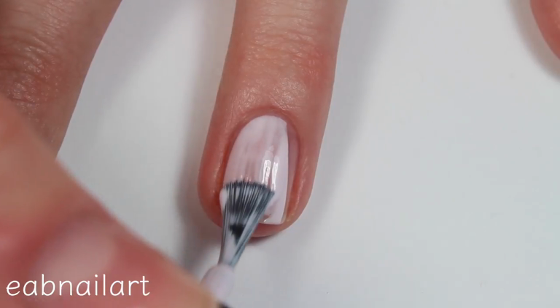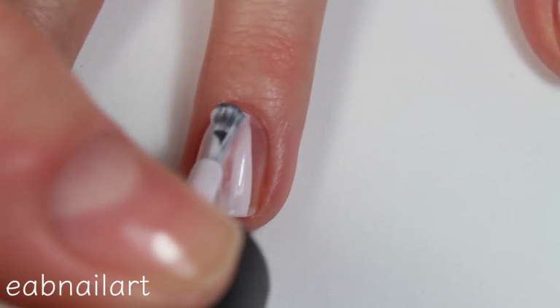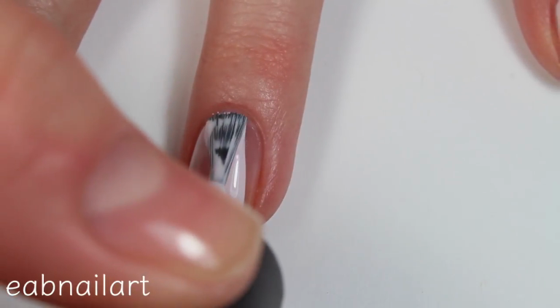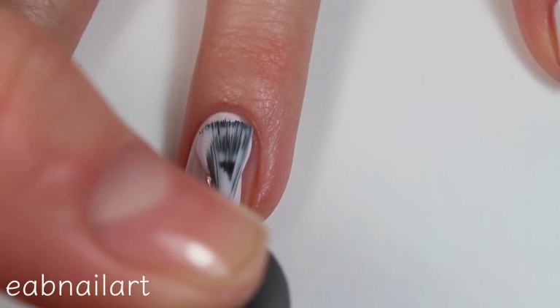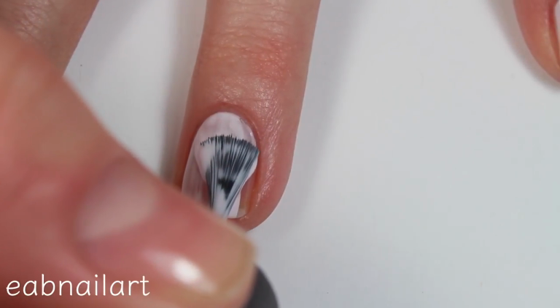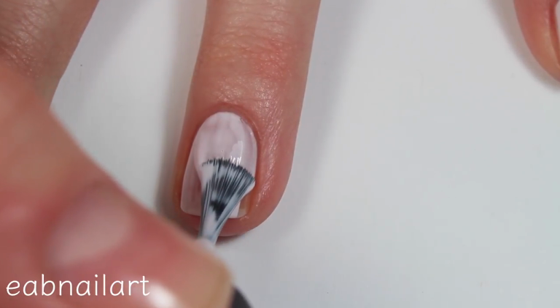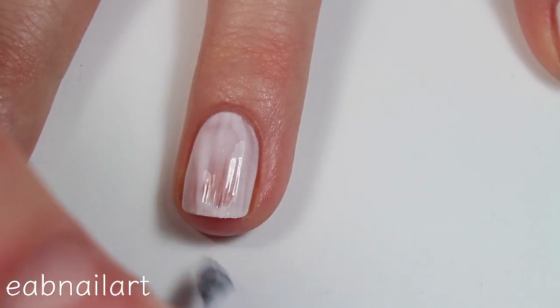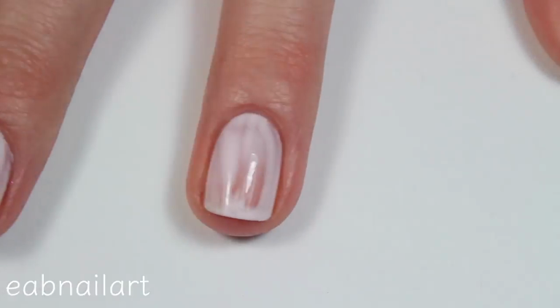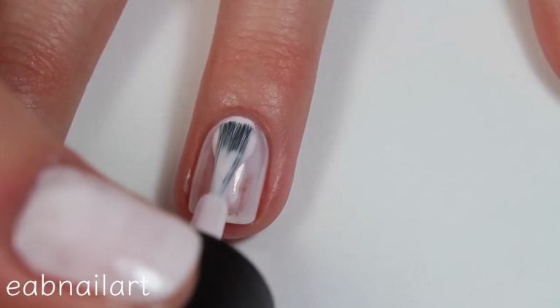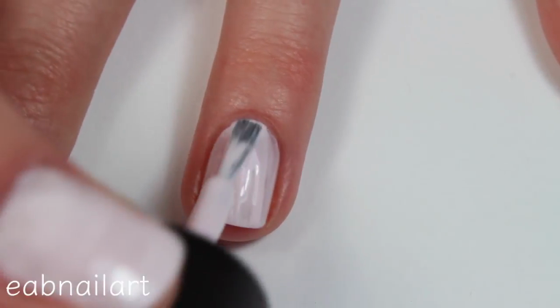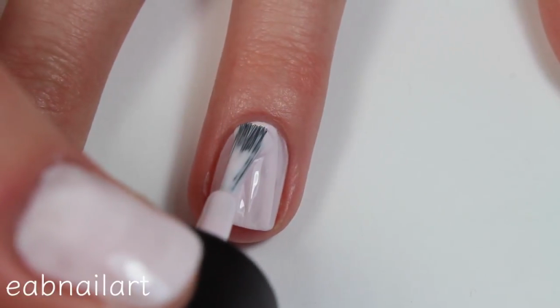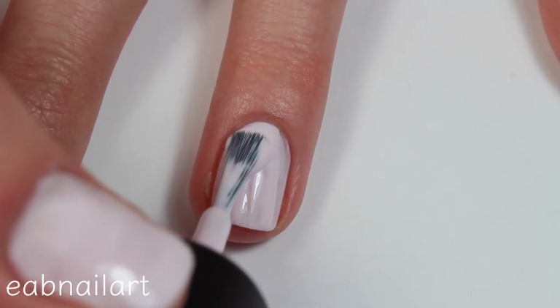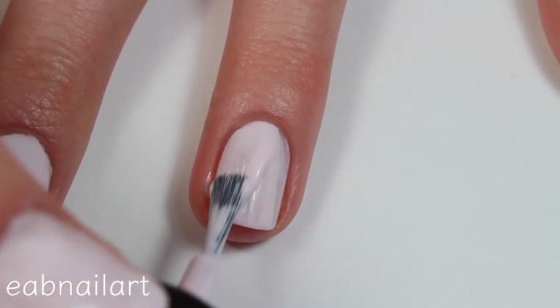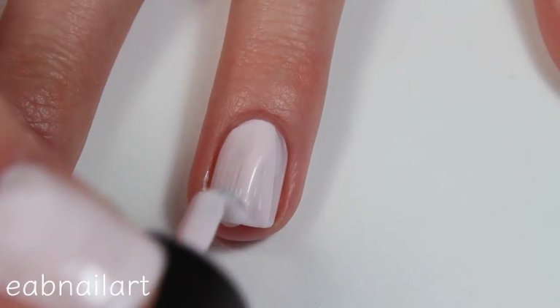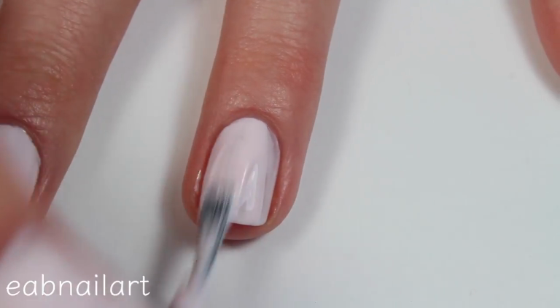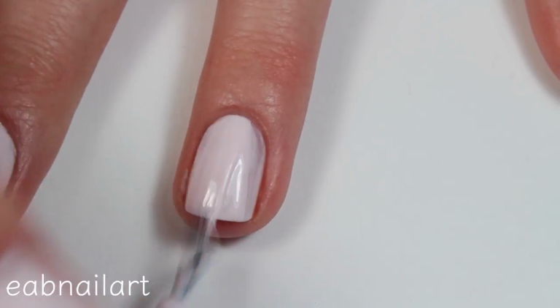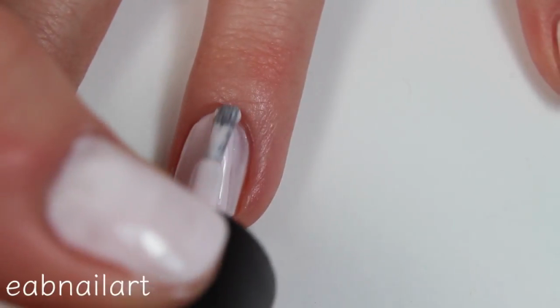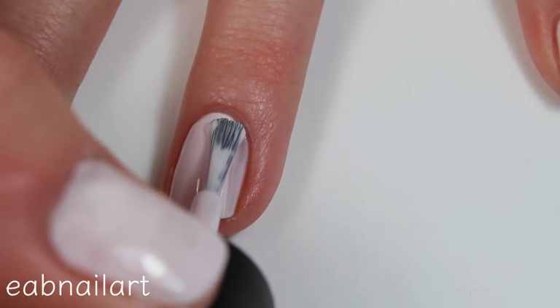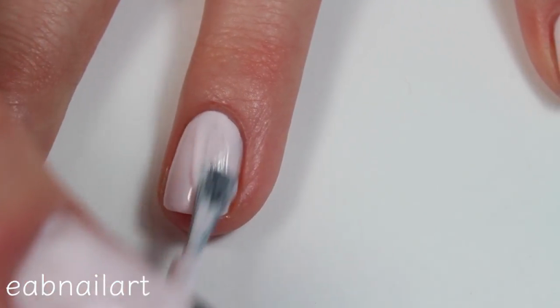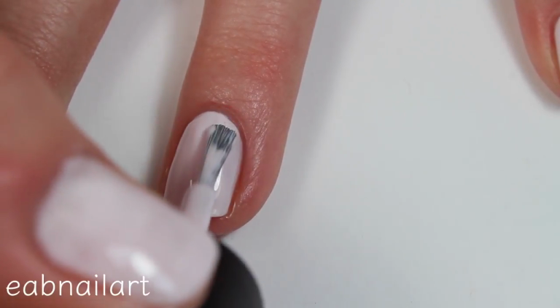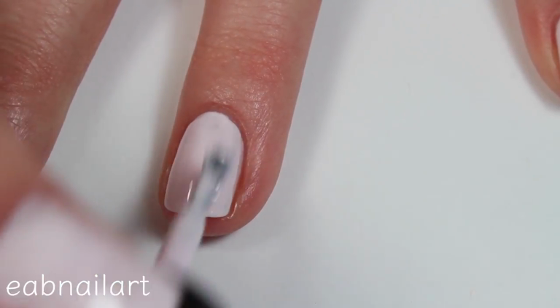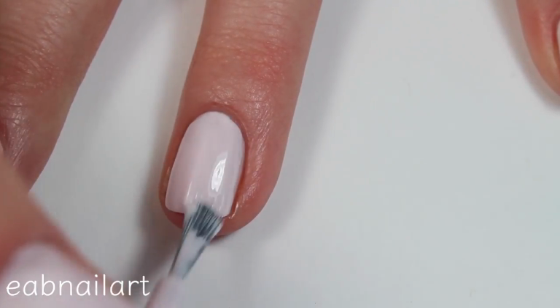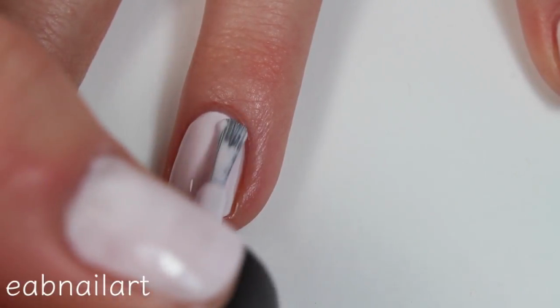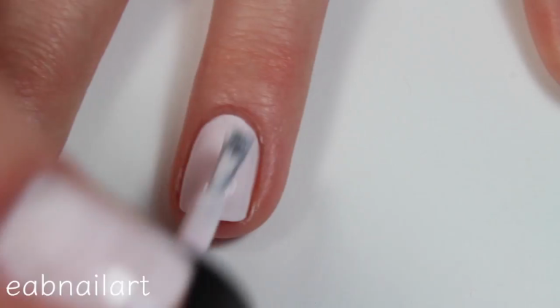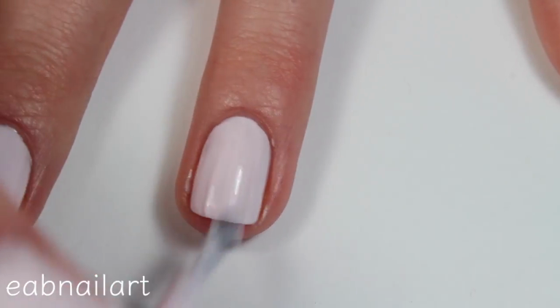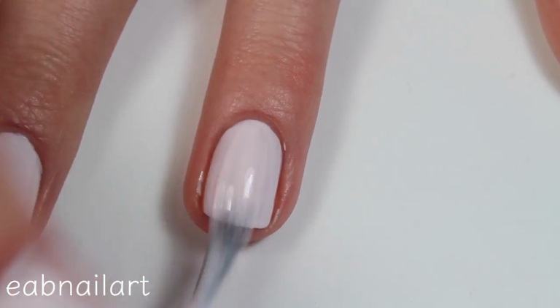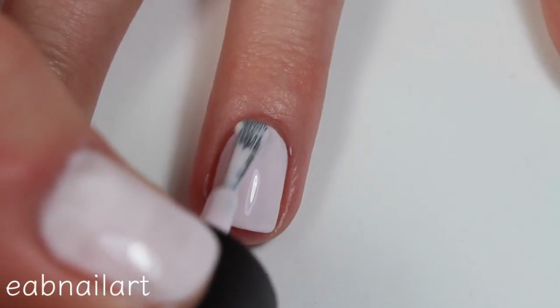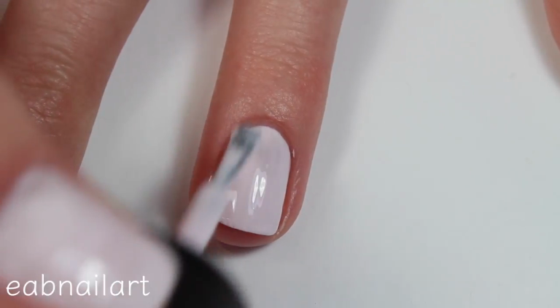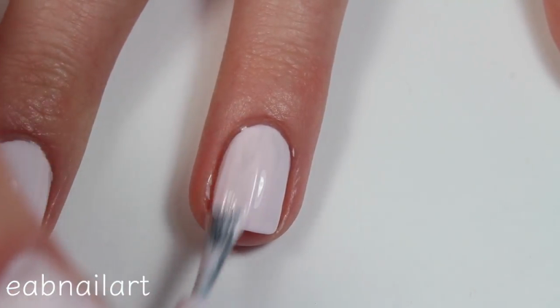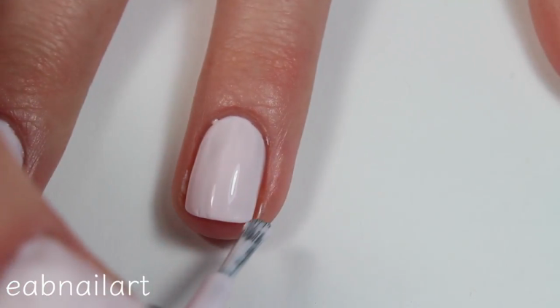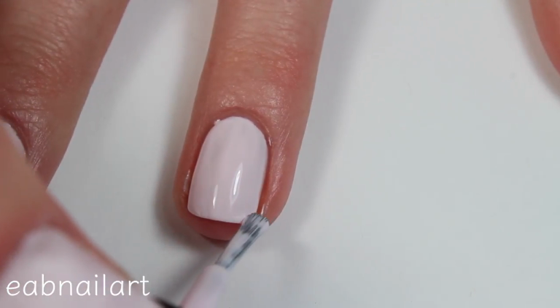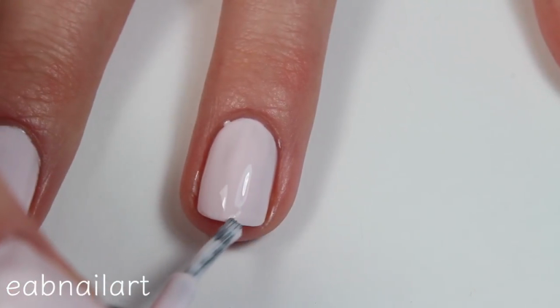And then I'm applying two thin coats of this really pretty pastel pale pink polish. This is from the Peaches and Cream Salon Perfect collection. I will leave that swatch video in the description below.